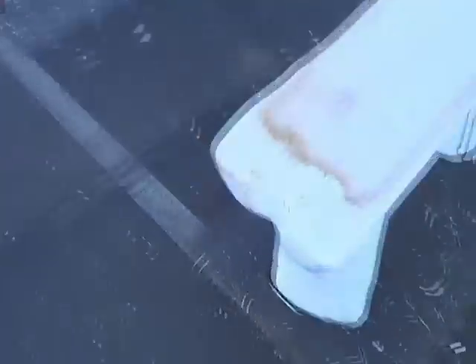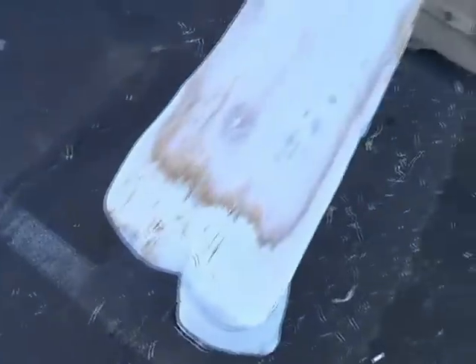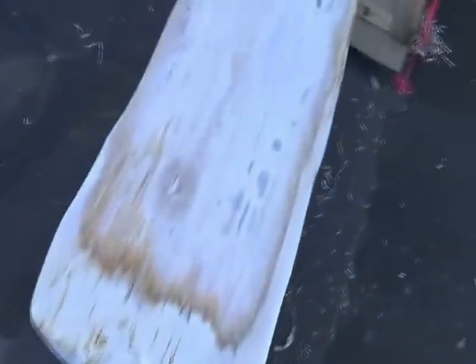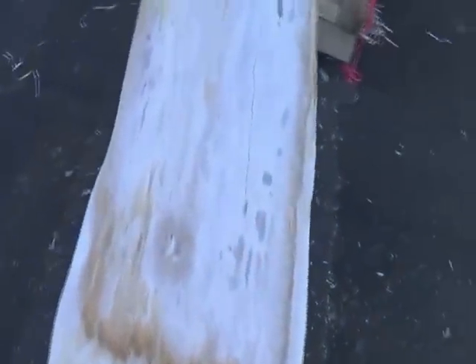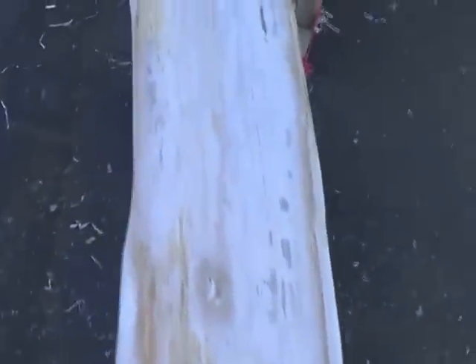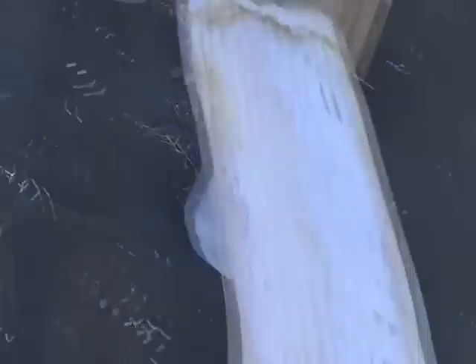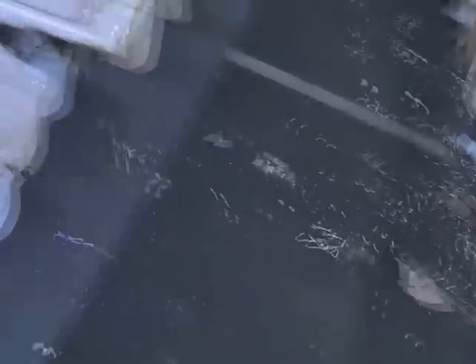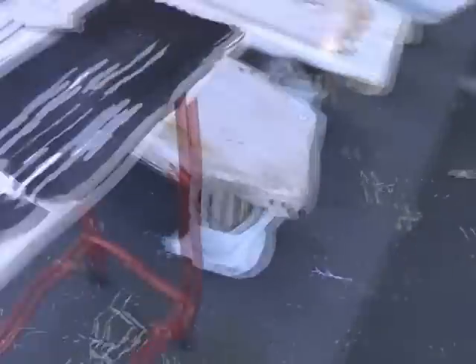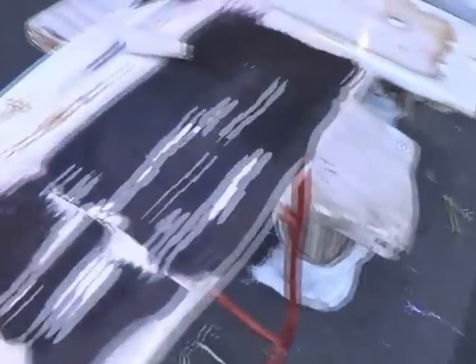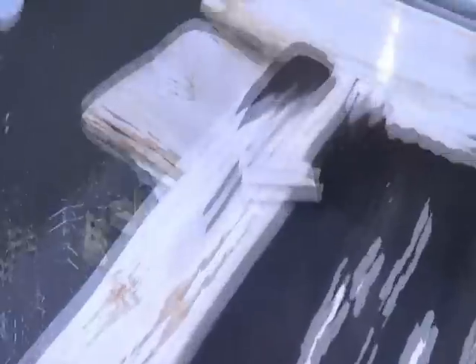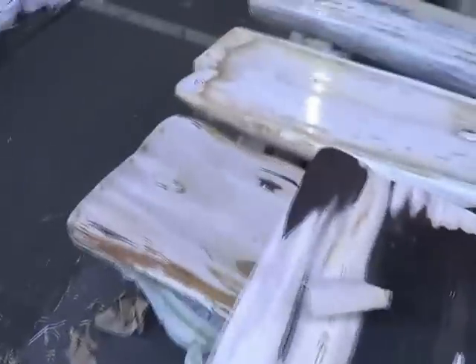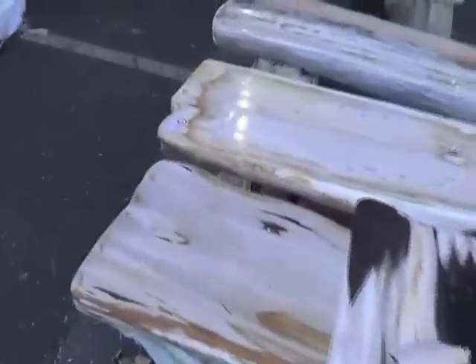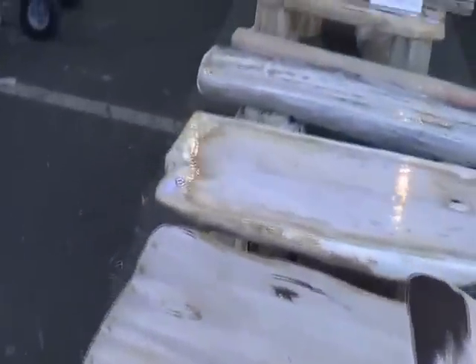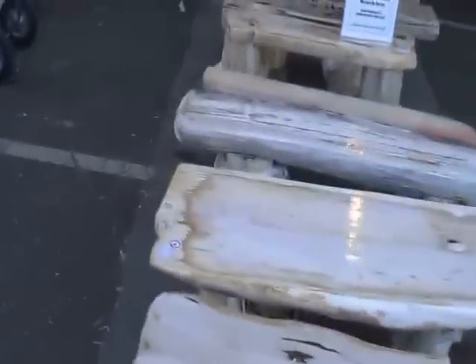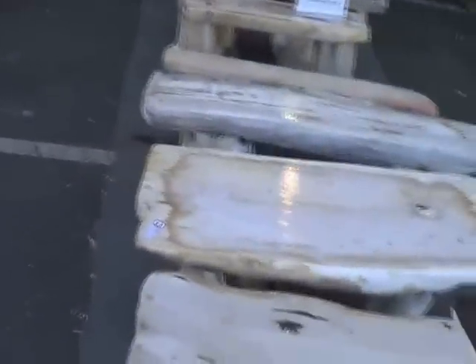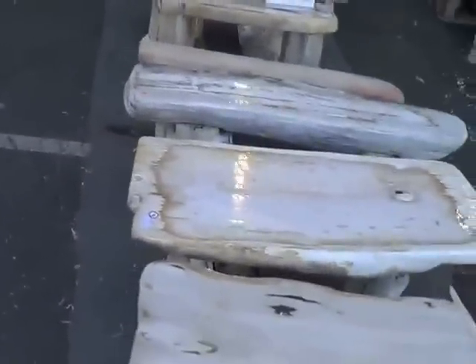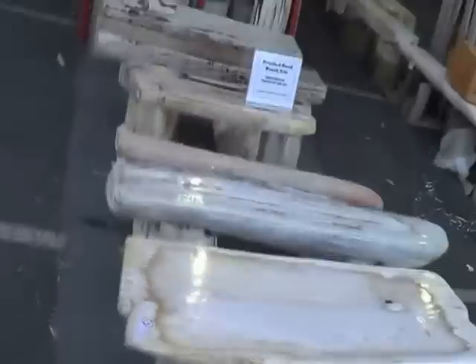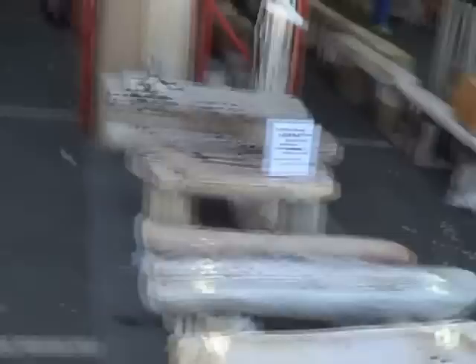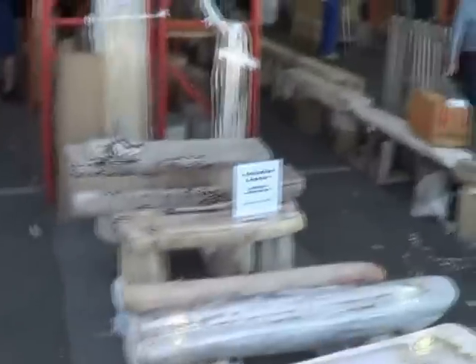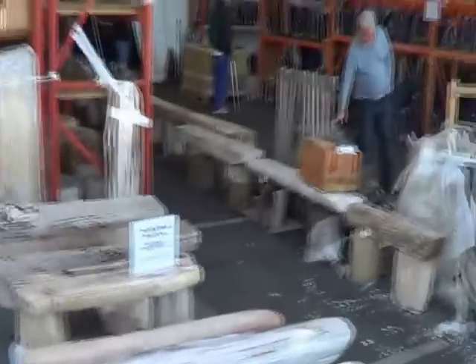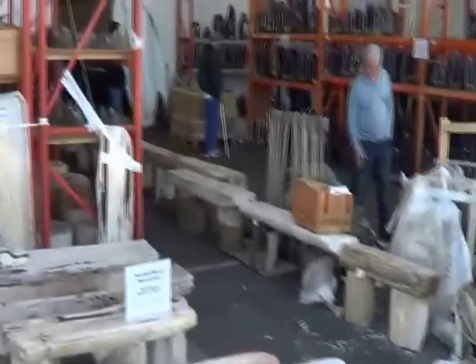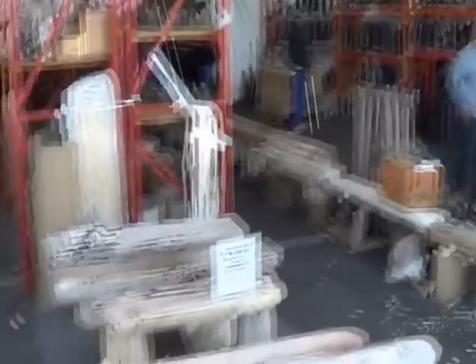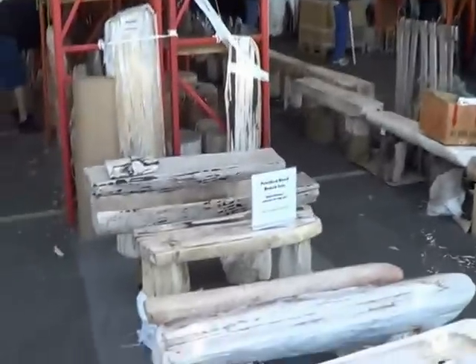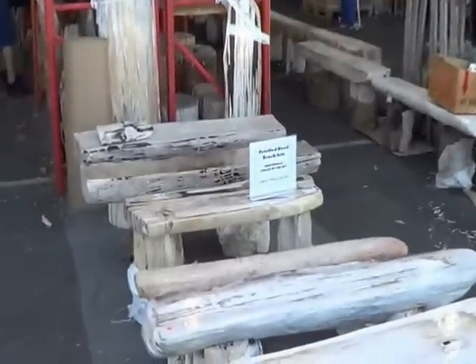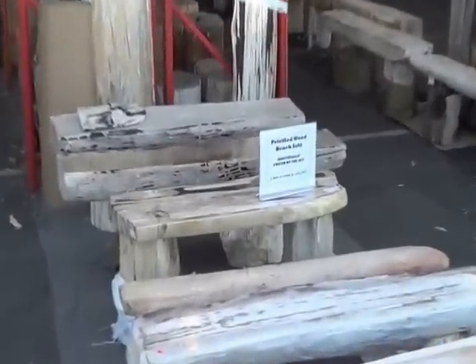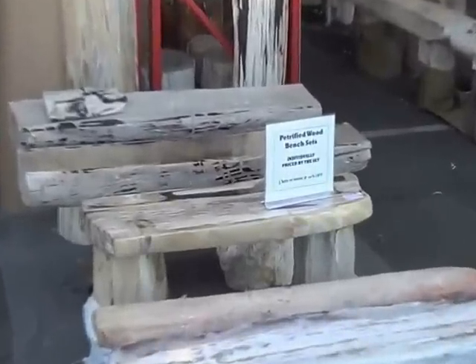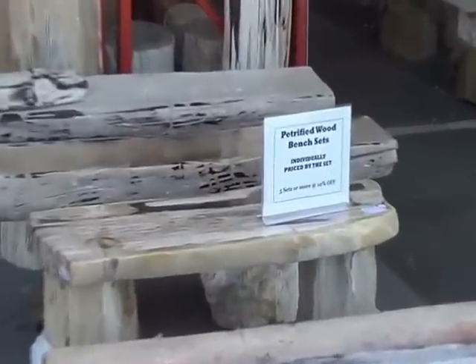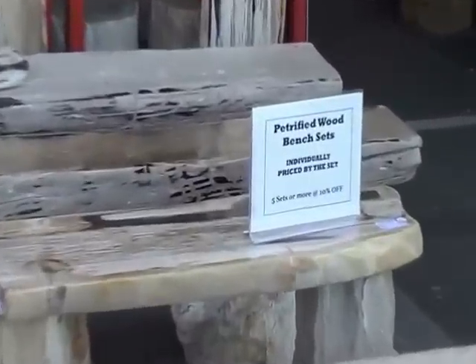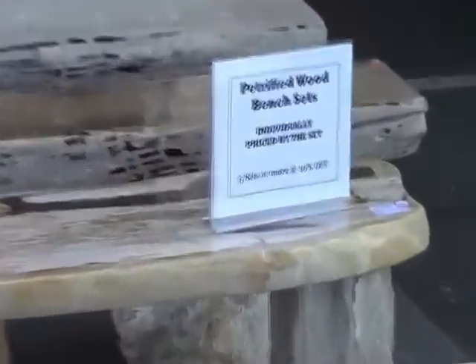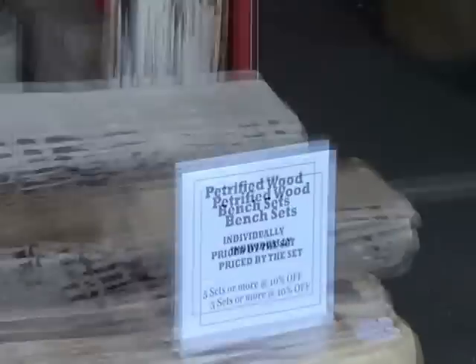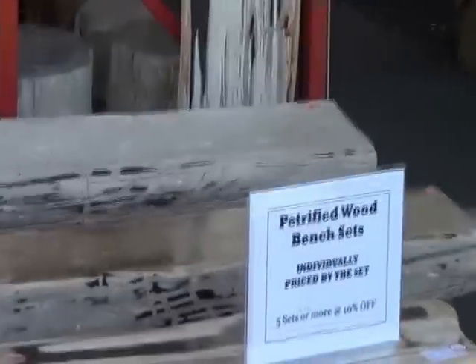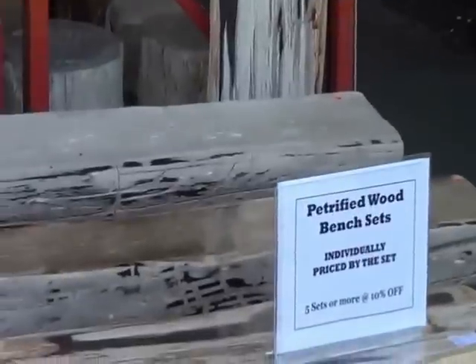This is a petrified palm and other petrified woods, done up into benches. It's called petrified wood bench sets.